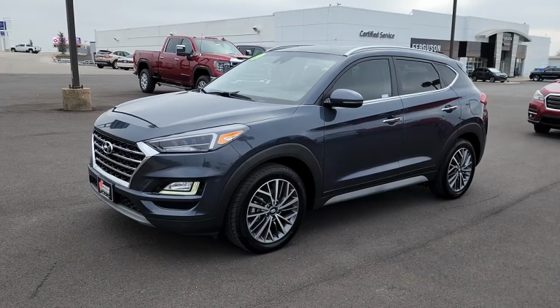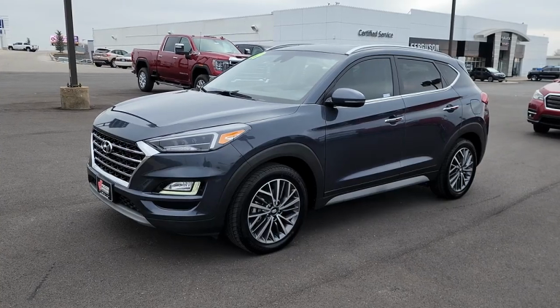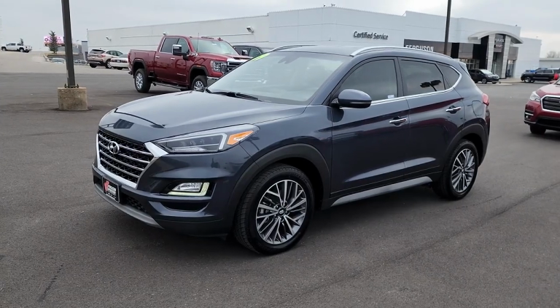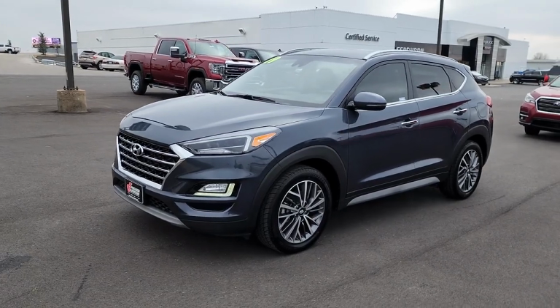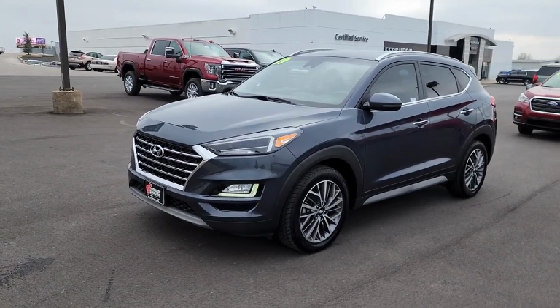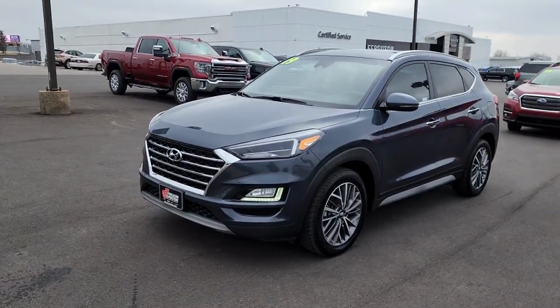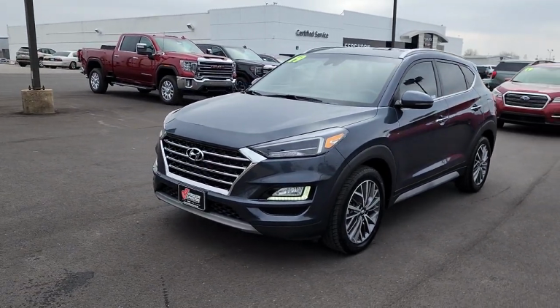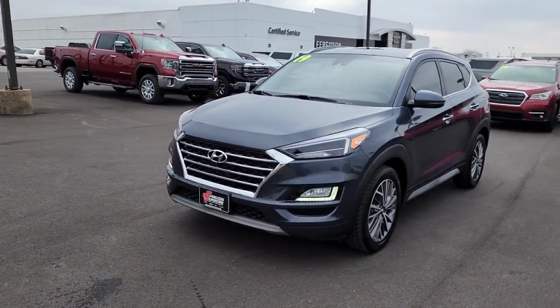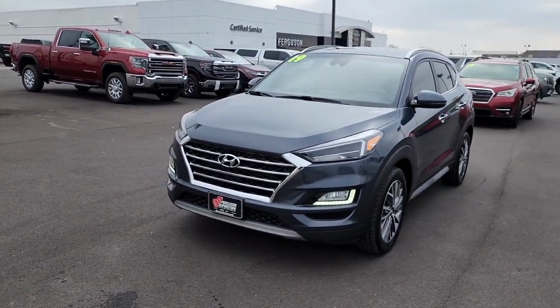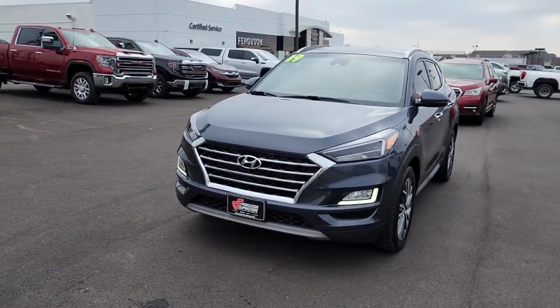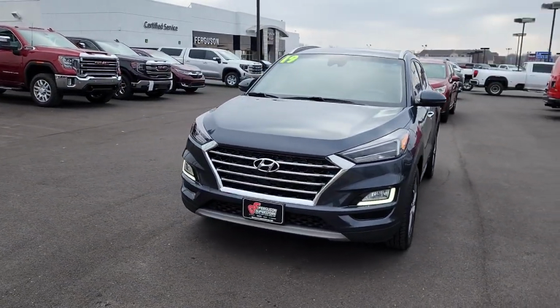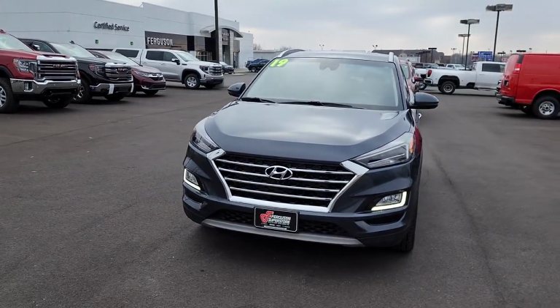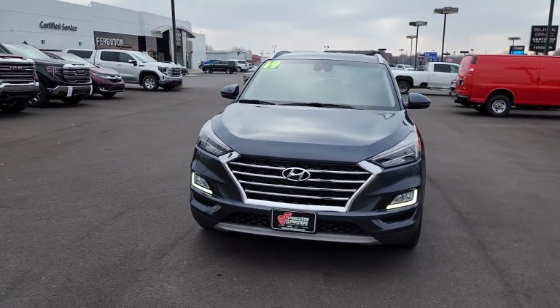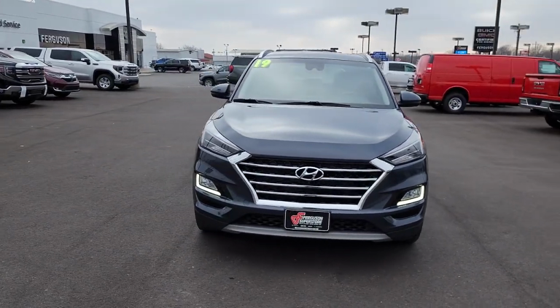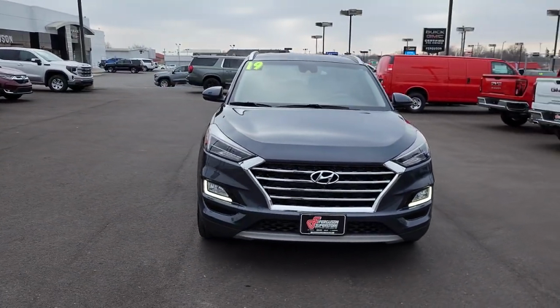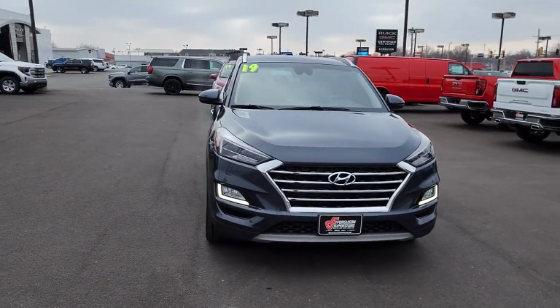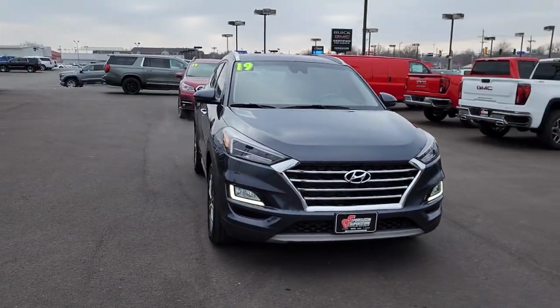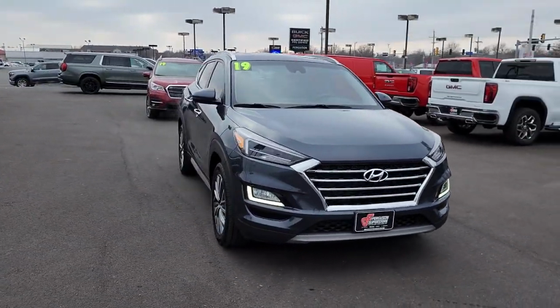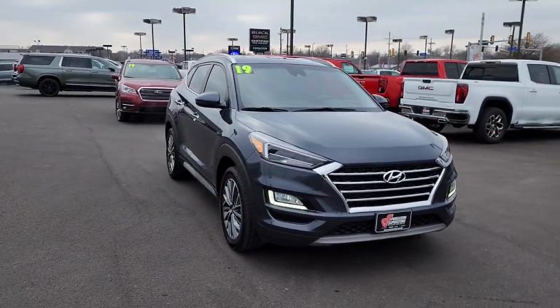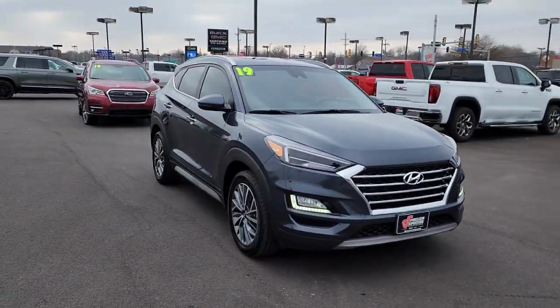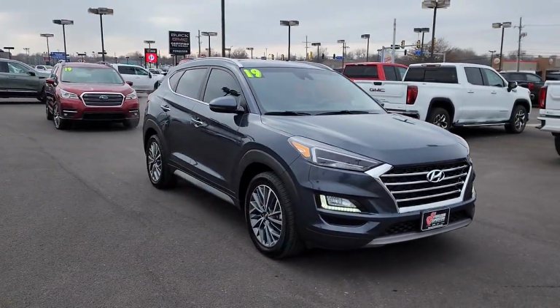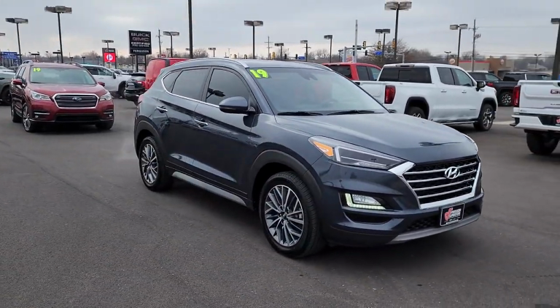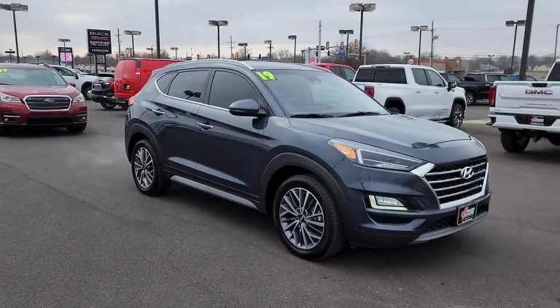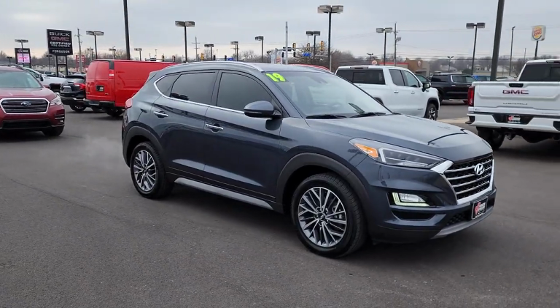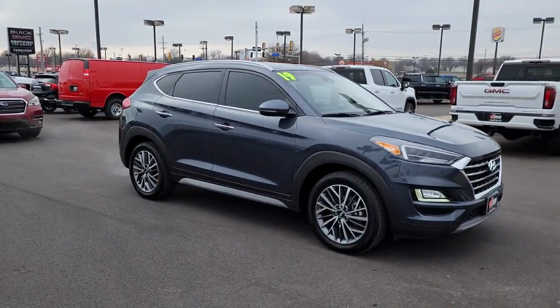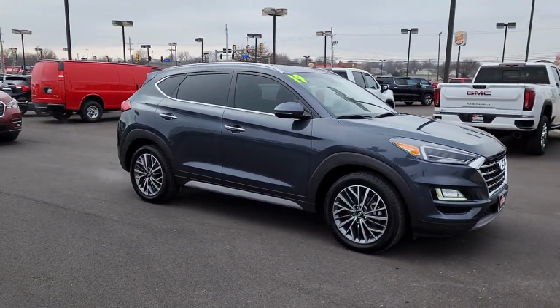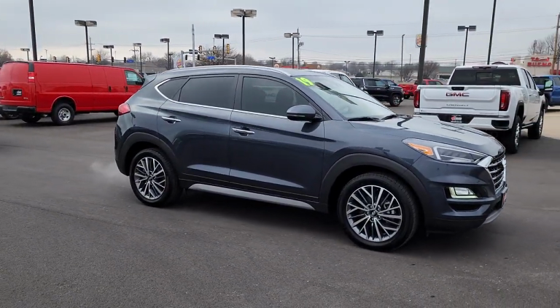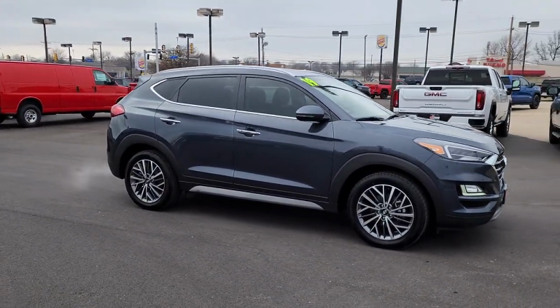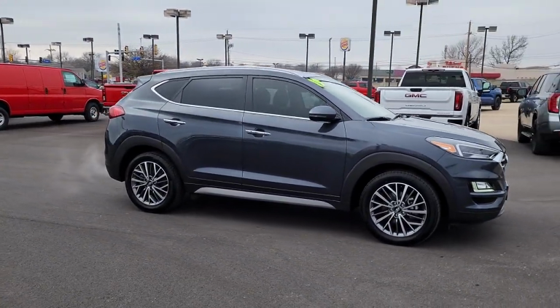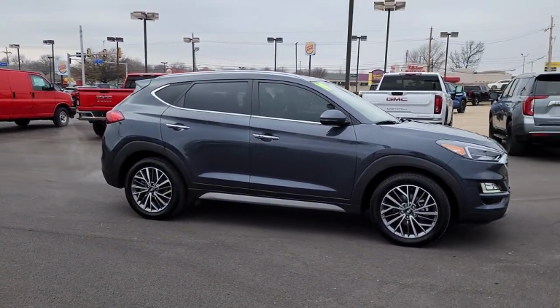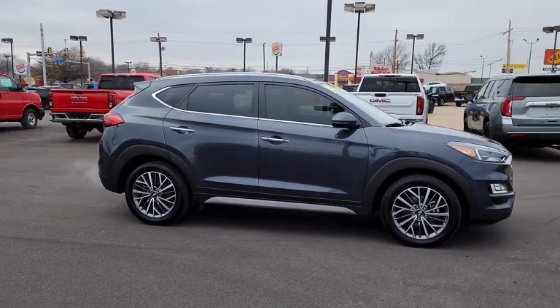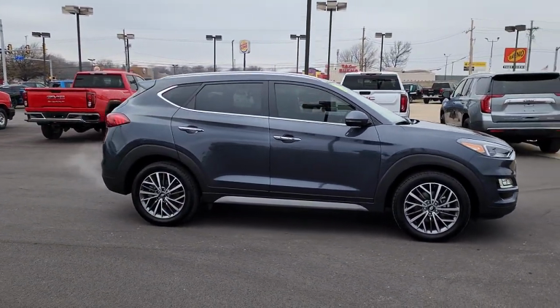Take a moment to check out the 2019 Hyundai Tucson. With less than 70,000 miles on the odometer, this vehicle stands out from the rest. Give yourself the quality and comfort you deserve with this refined Hyundai Tucson.